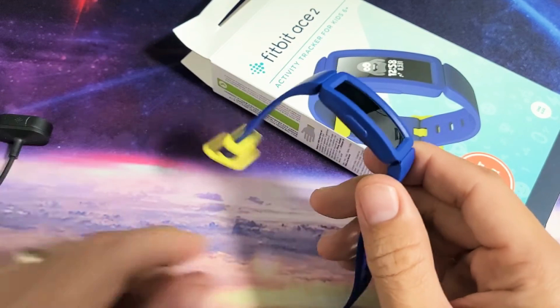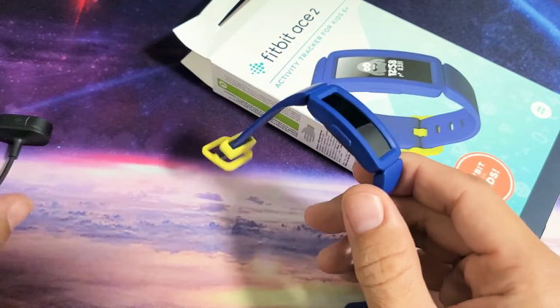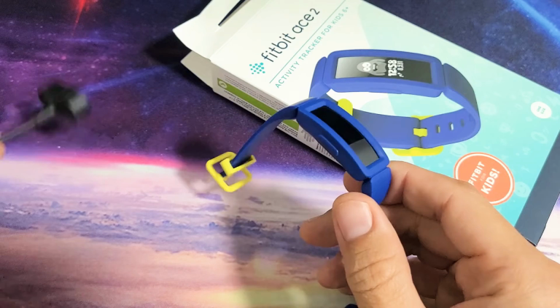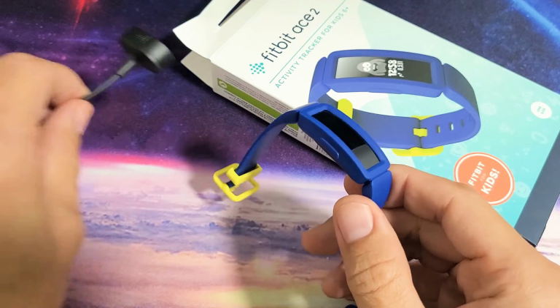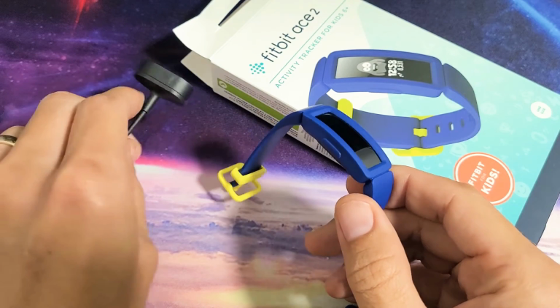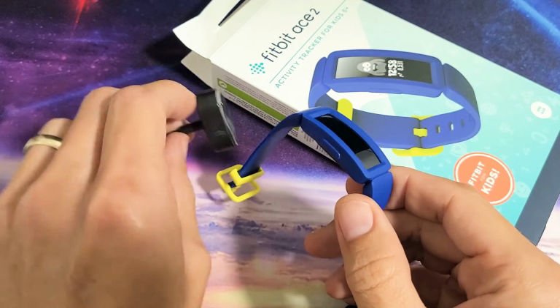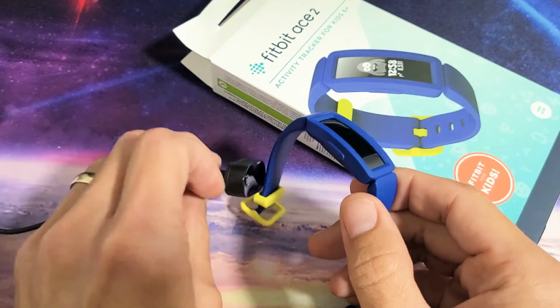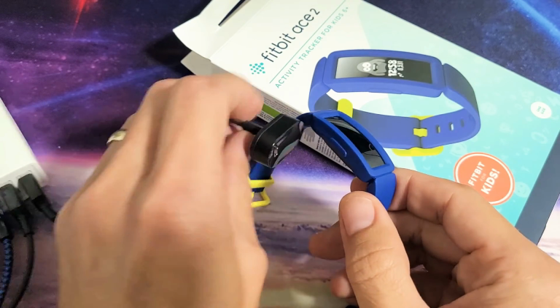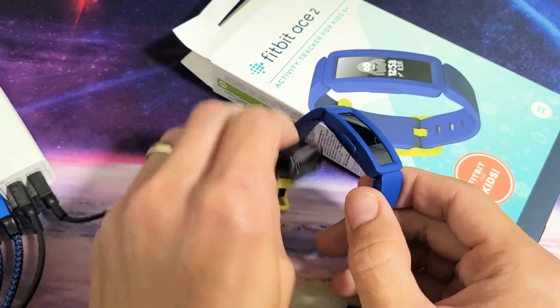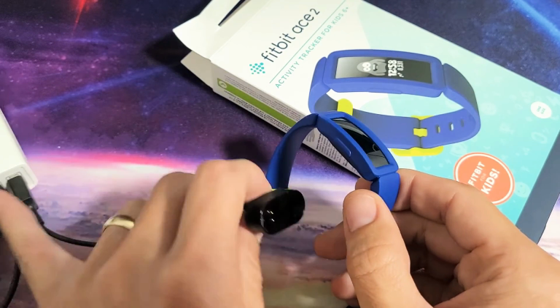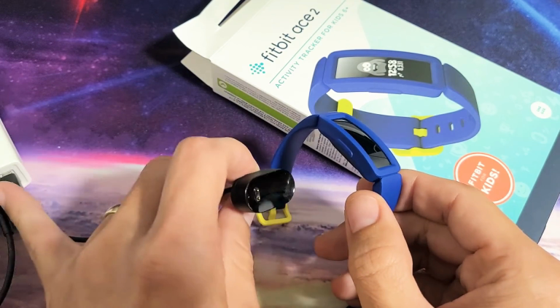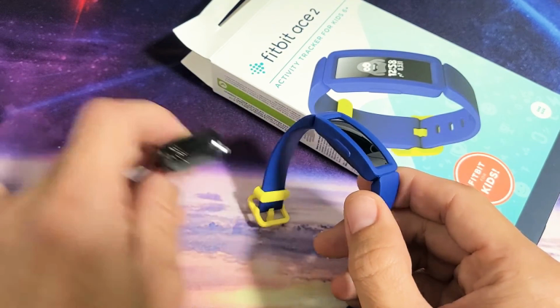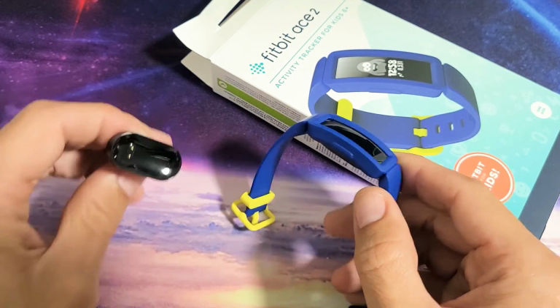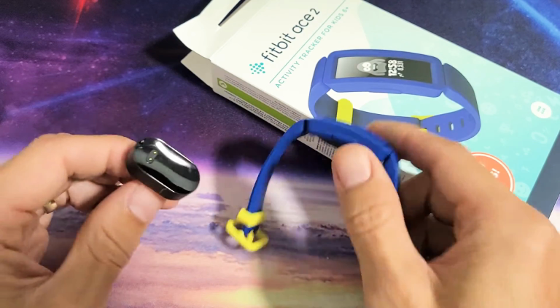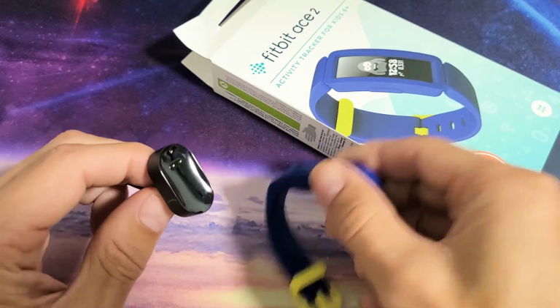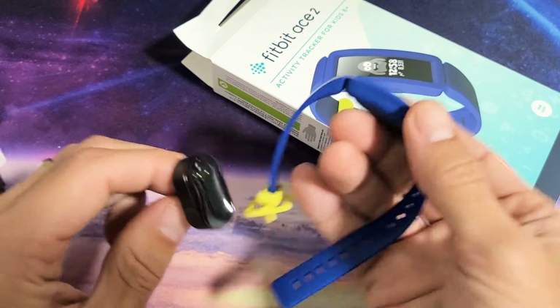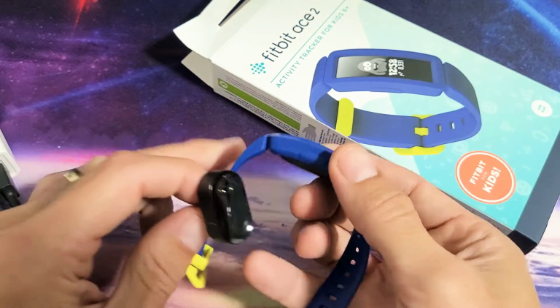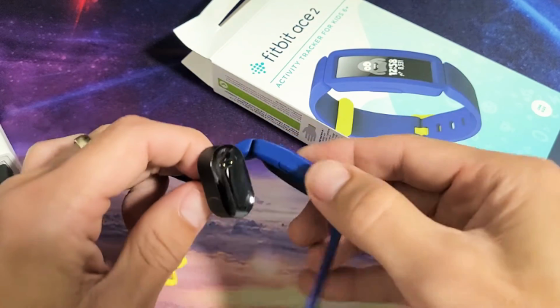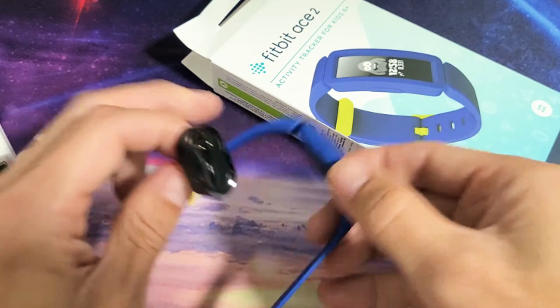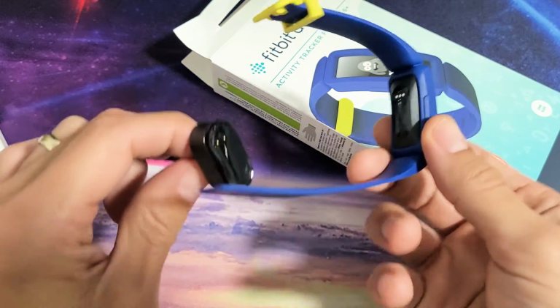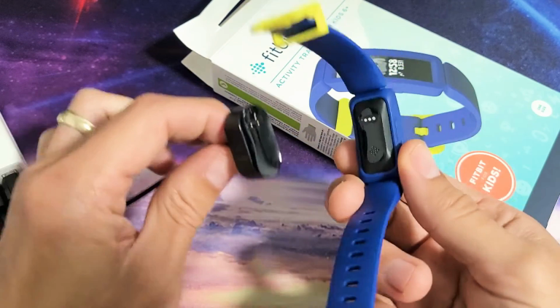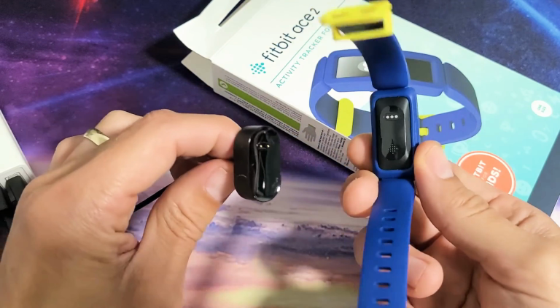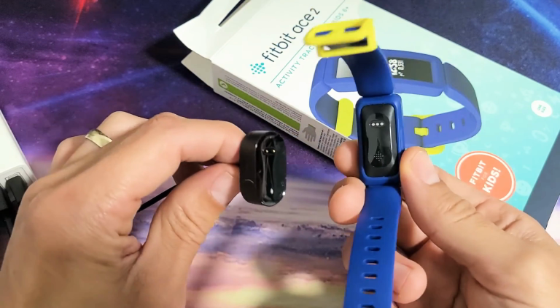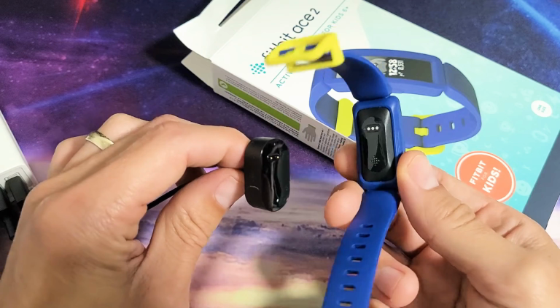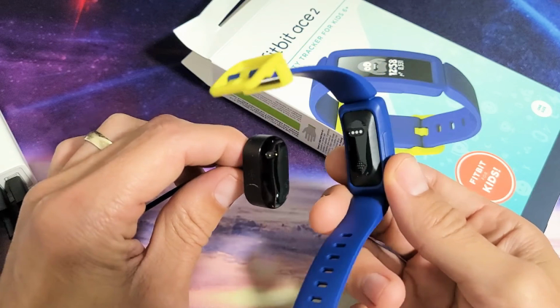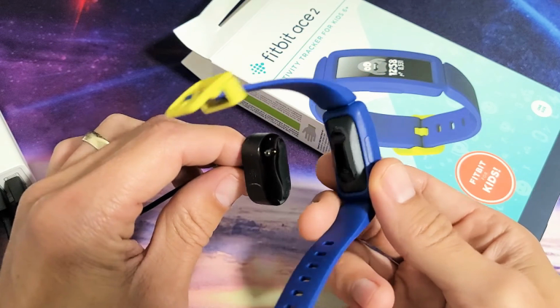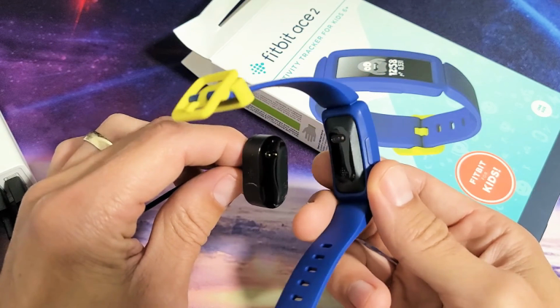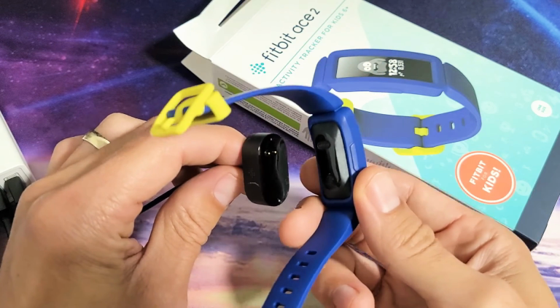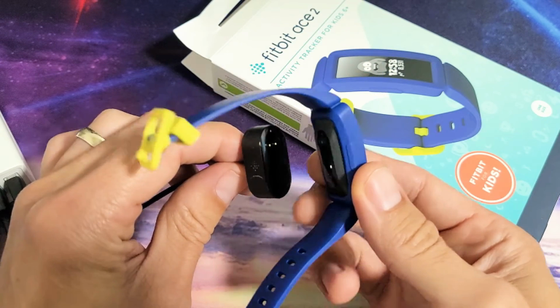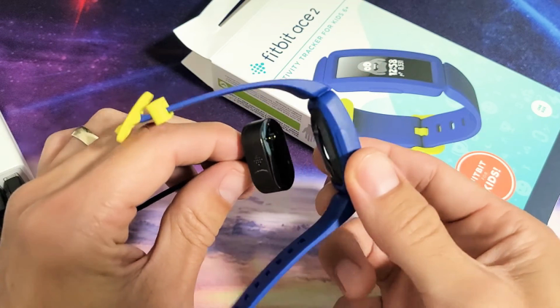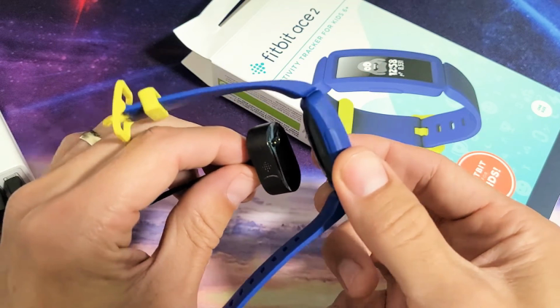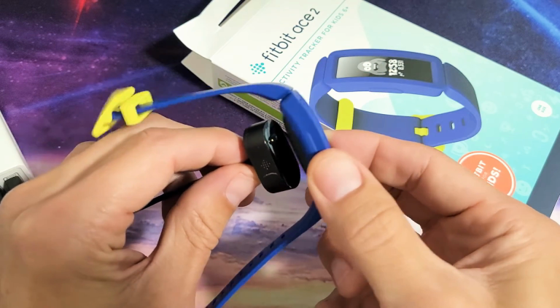First thing is you need to go and grab your charger, make sure it's plugged in, and go ahead and plug the watch into the charger properly.